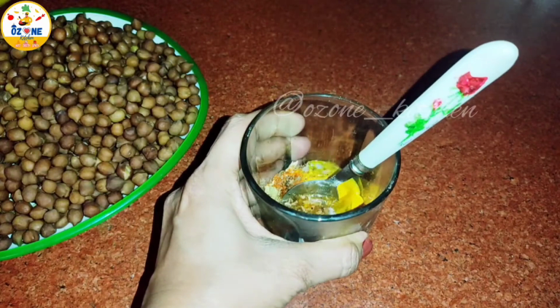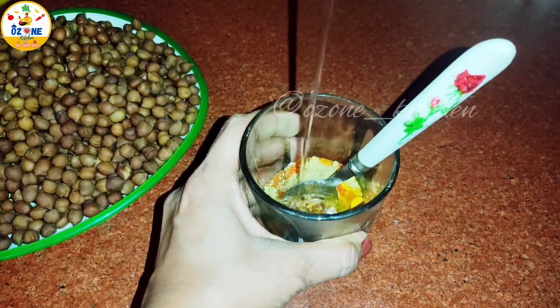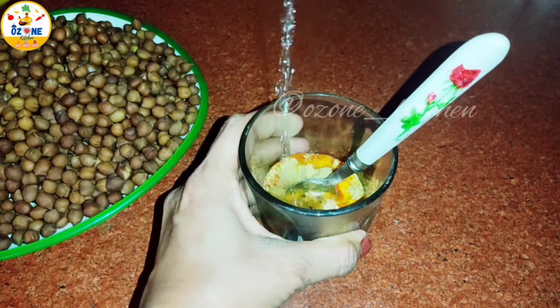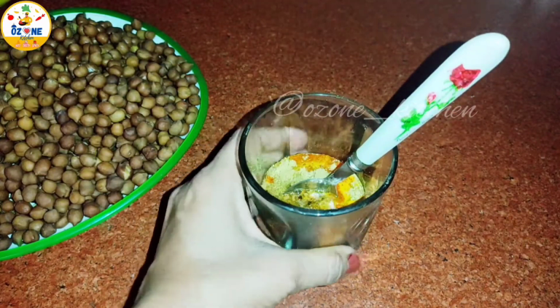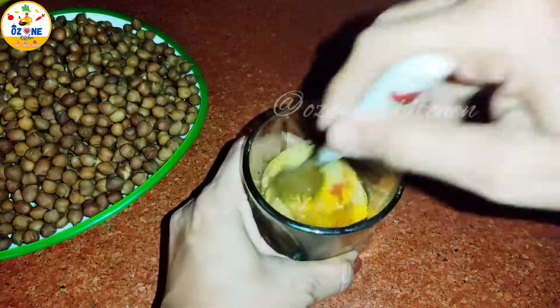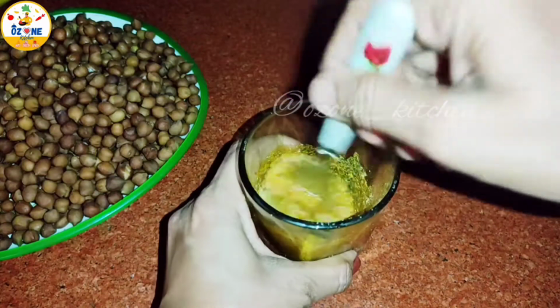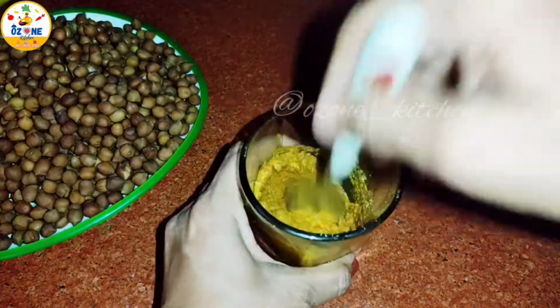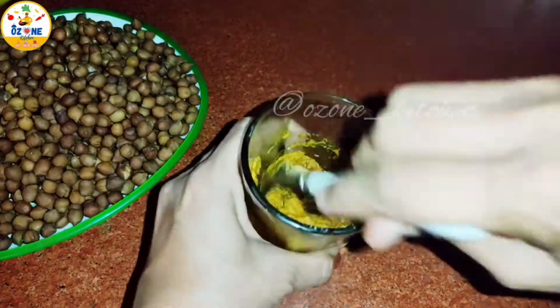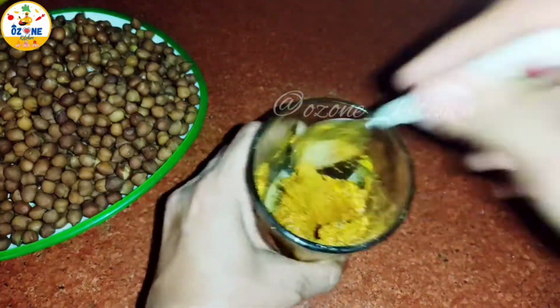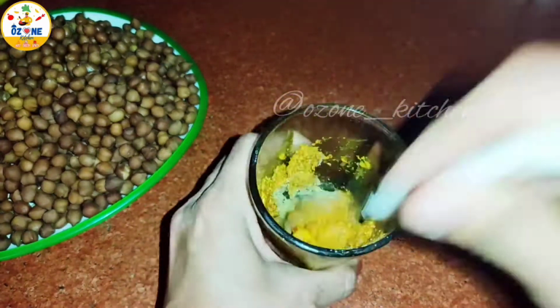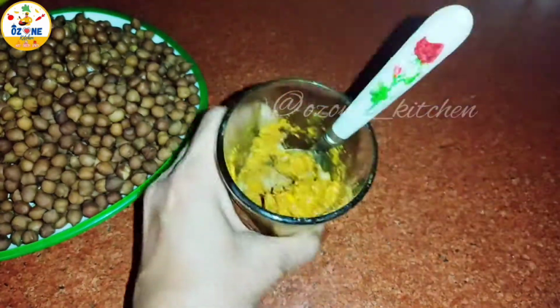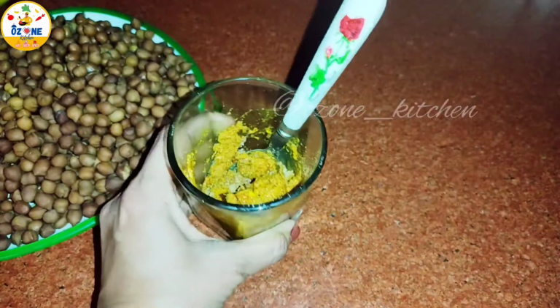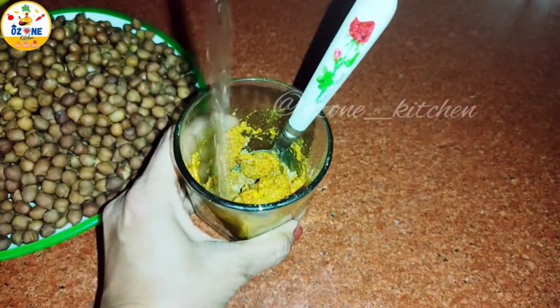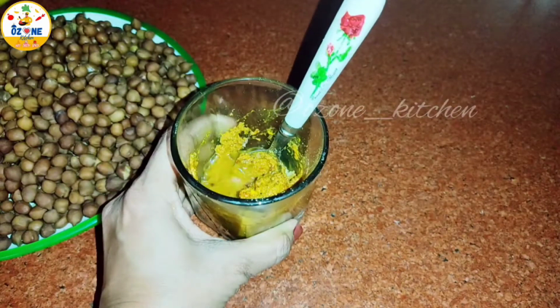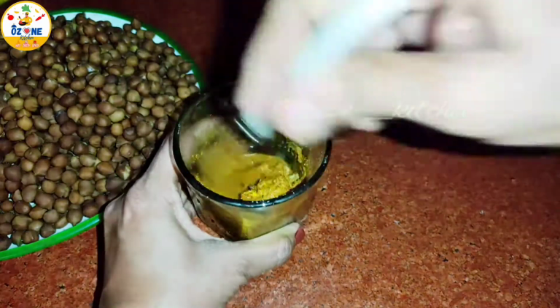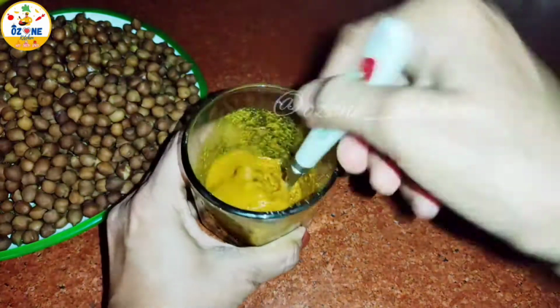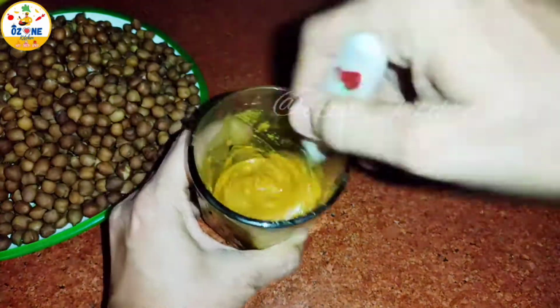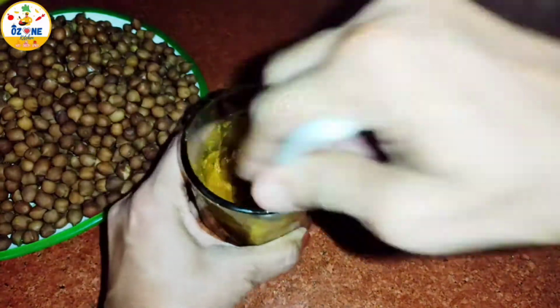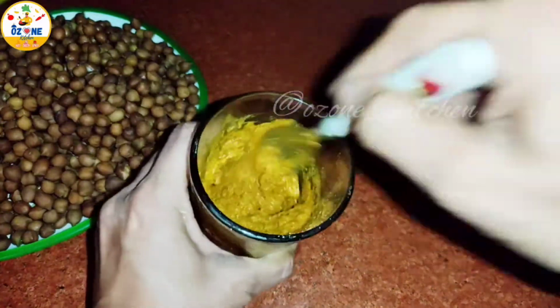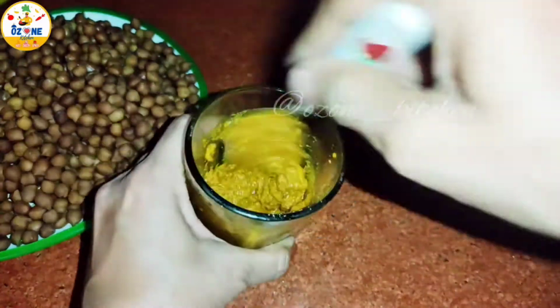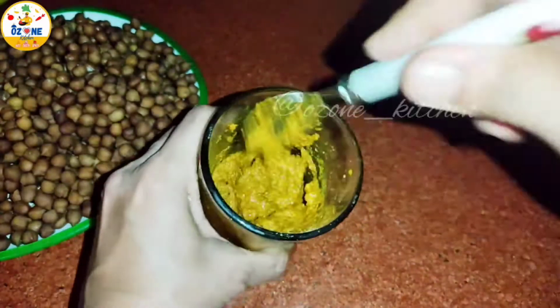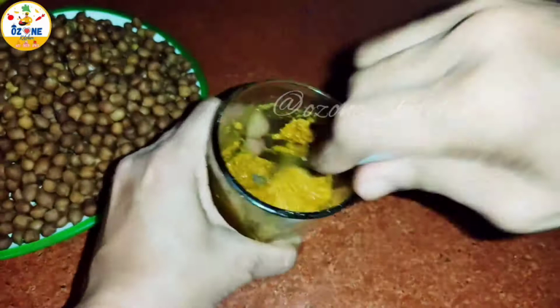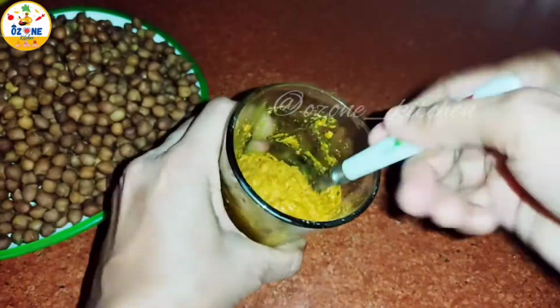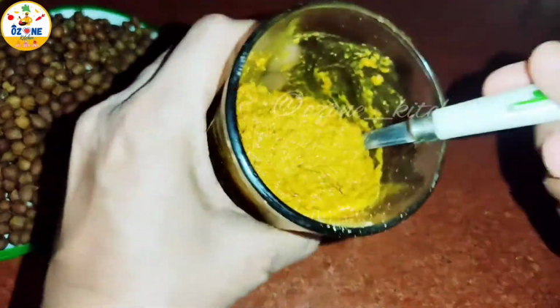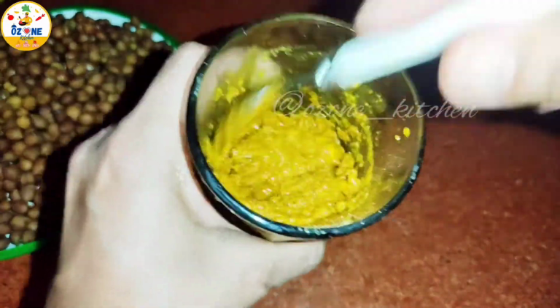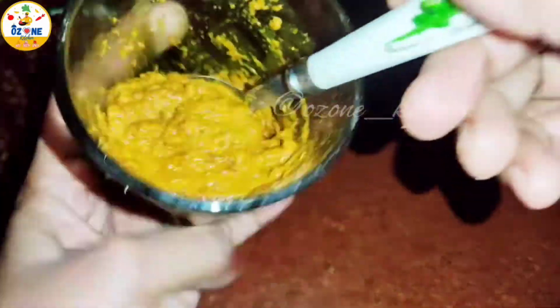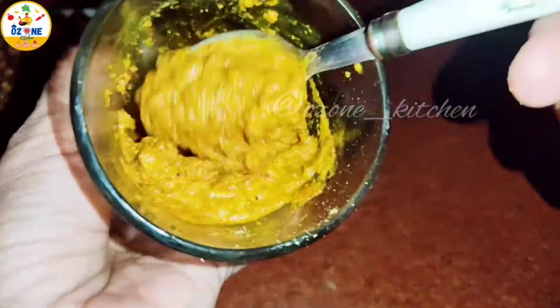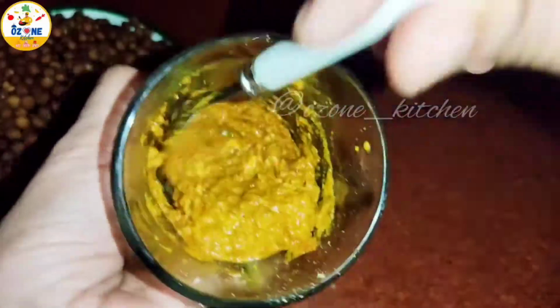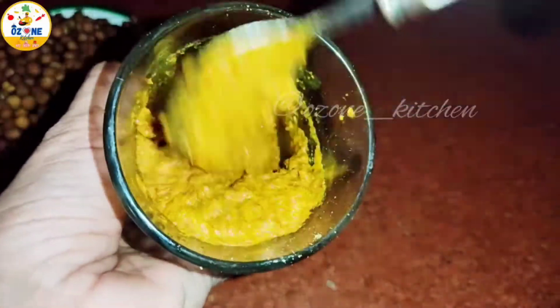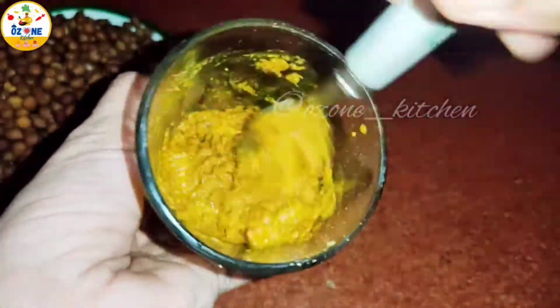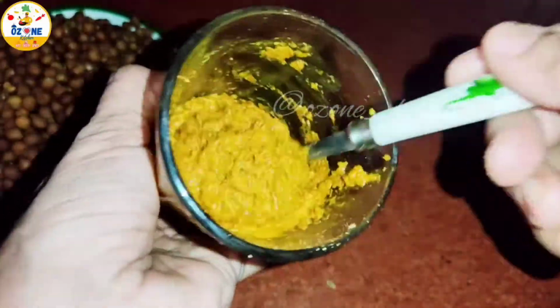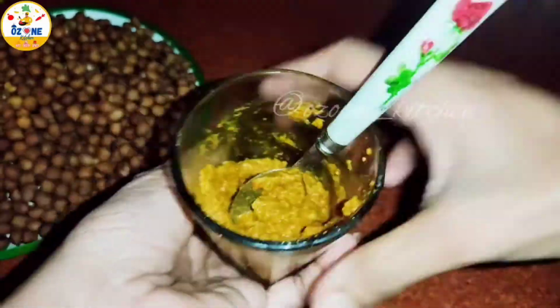I took 1 tablespoon and mixed it. Now we have to mix it with water. The water will be added as much as you need to make a paste. Look at this kind of paste — the masala is ready.